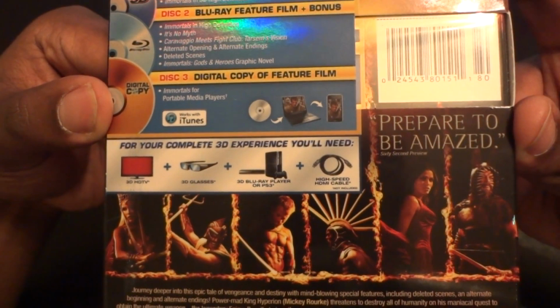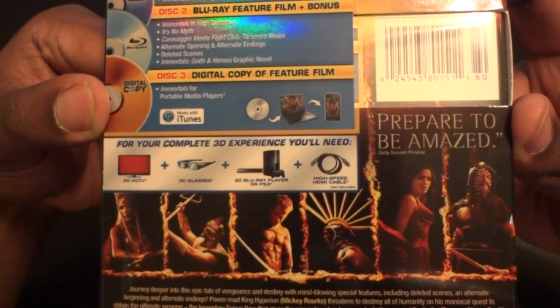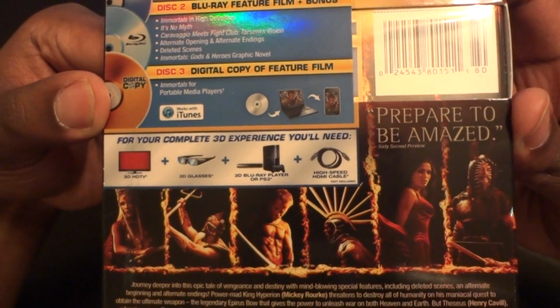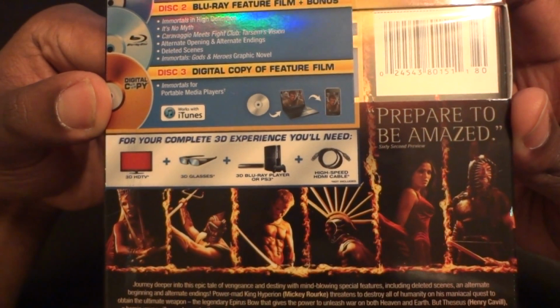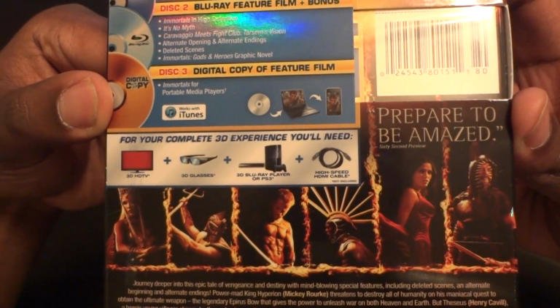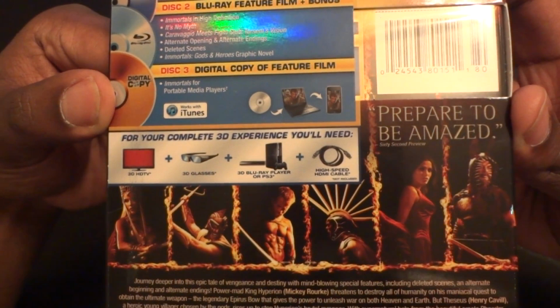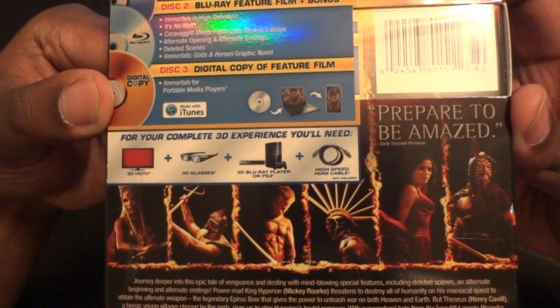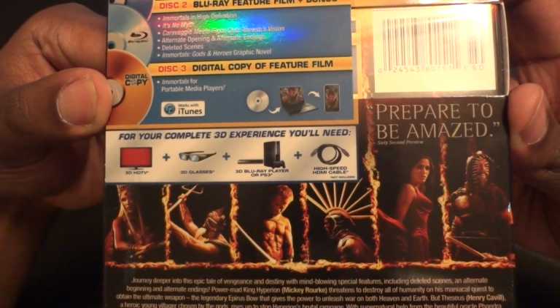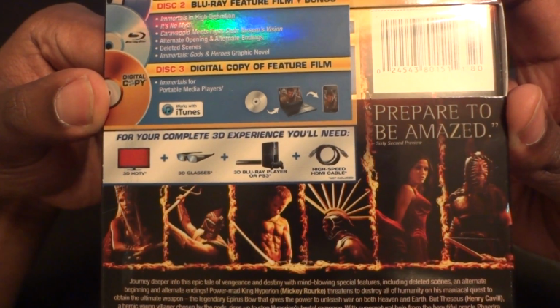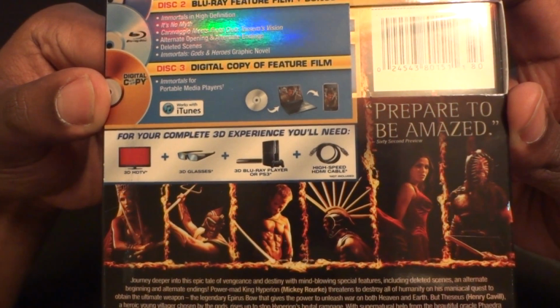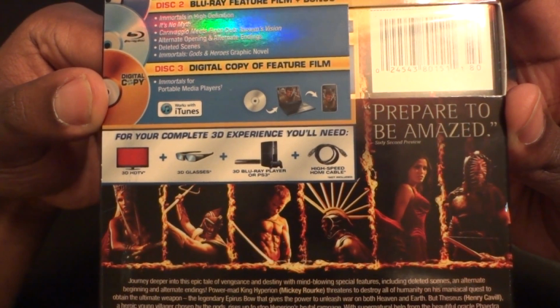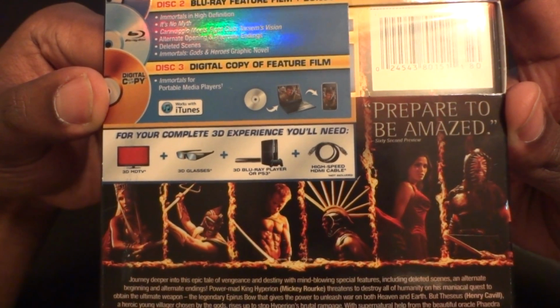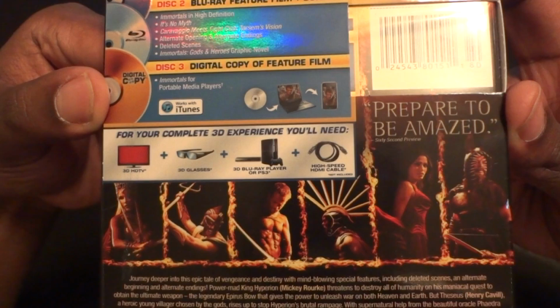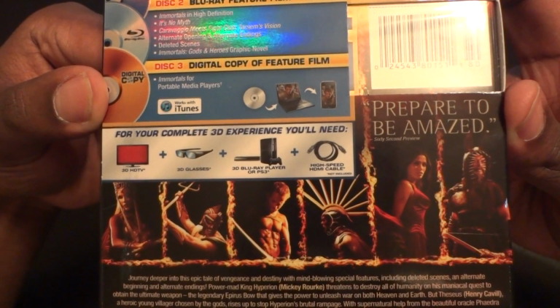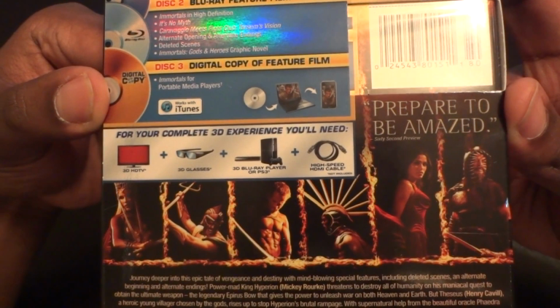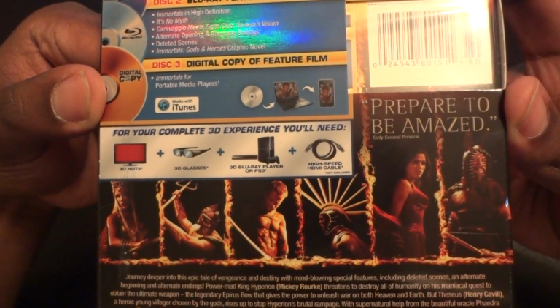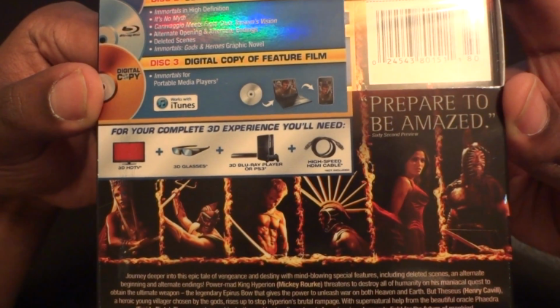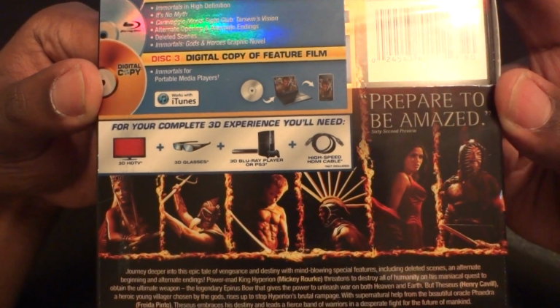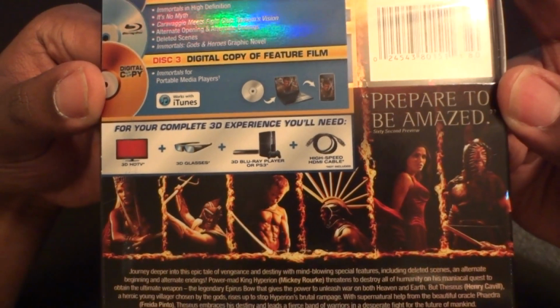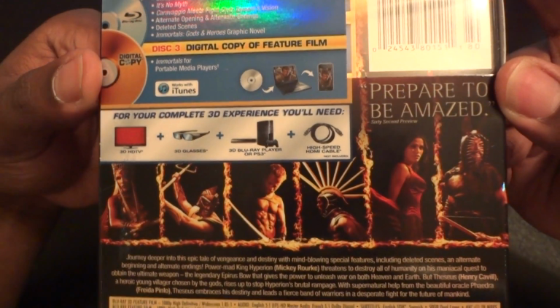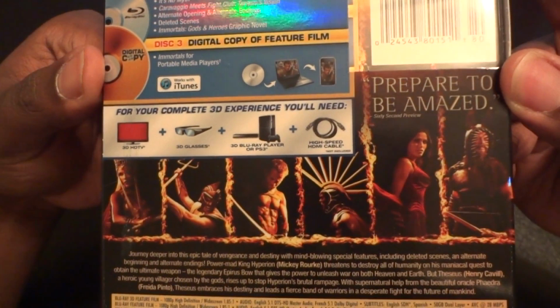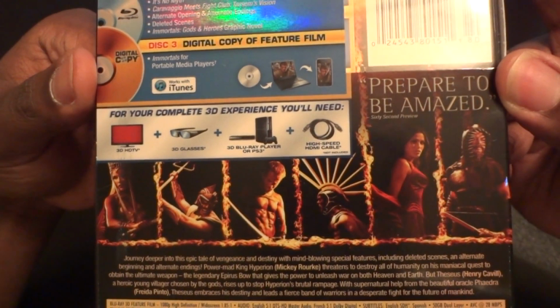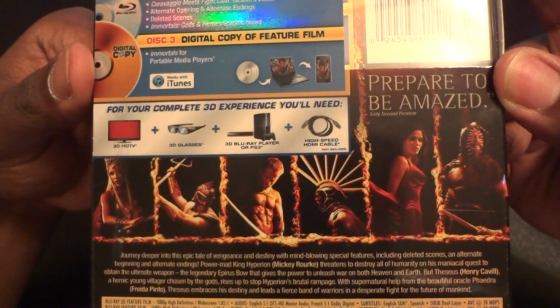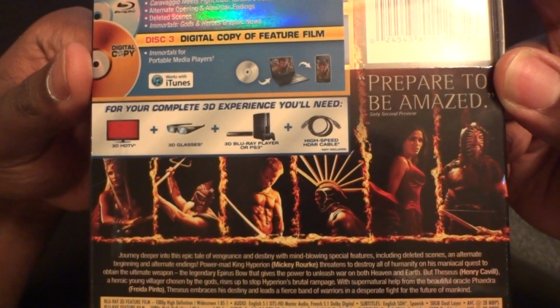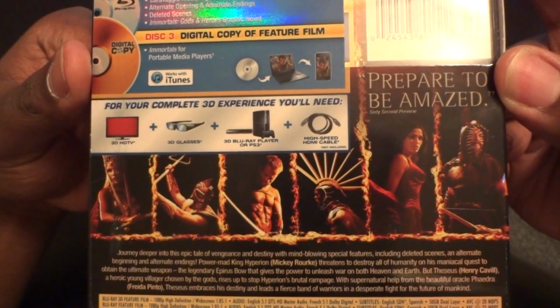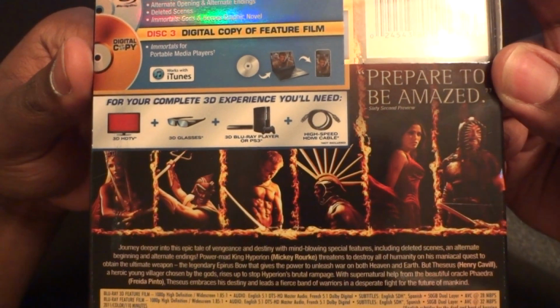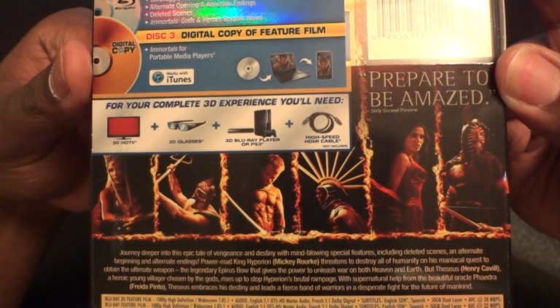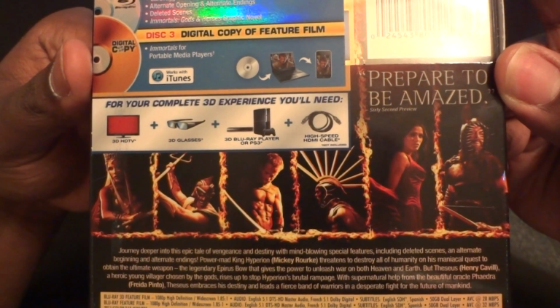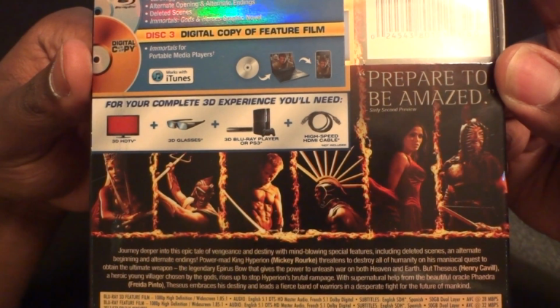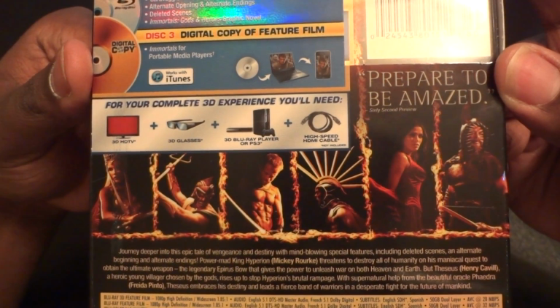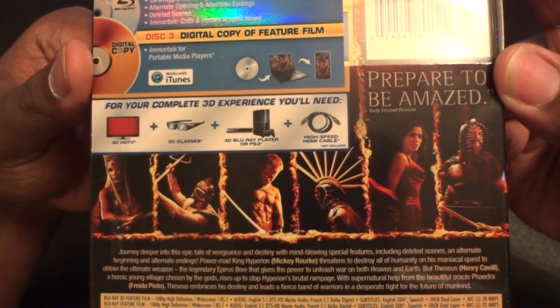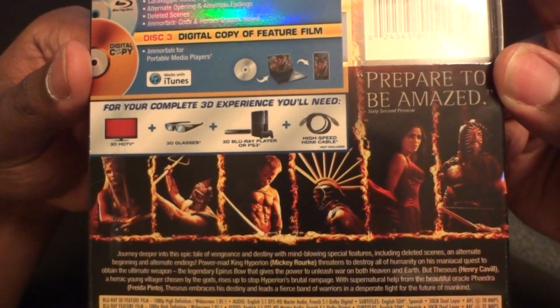The plain Blu-ray copy is $22, but I picked this 3D combo pack up for $24 at Best Buy today.